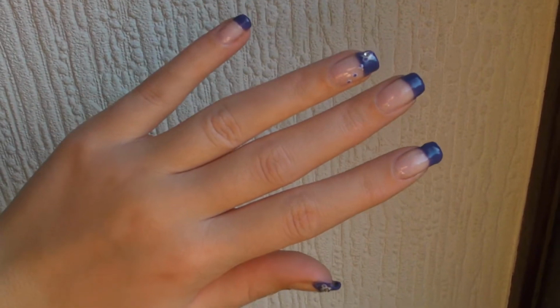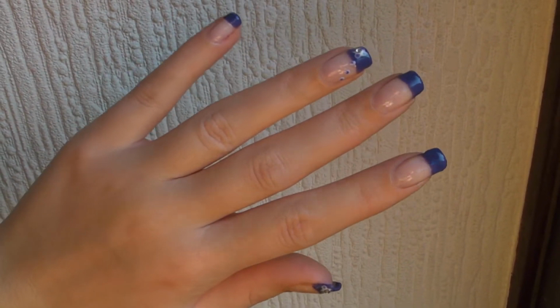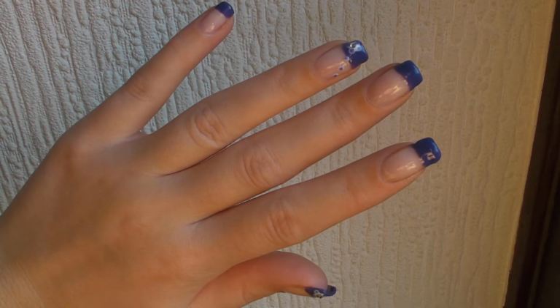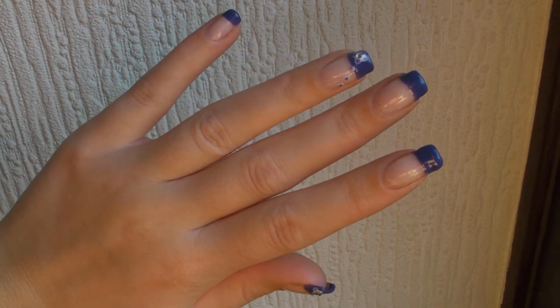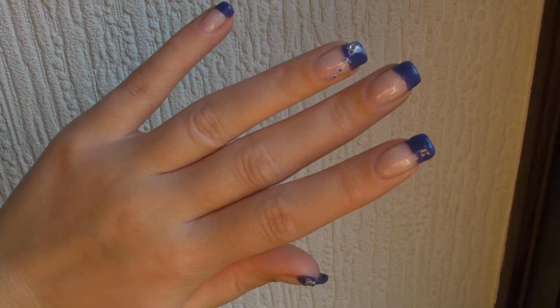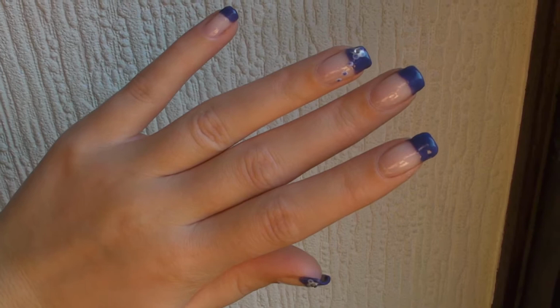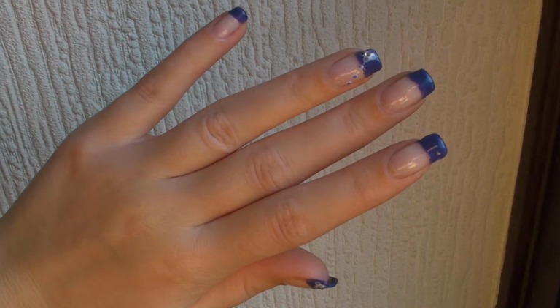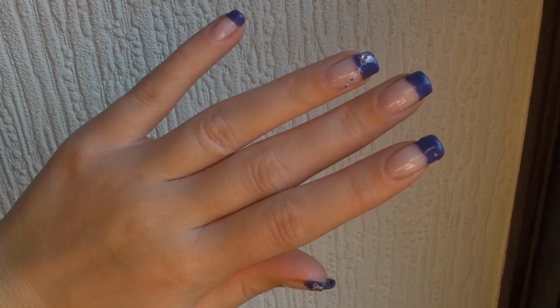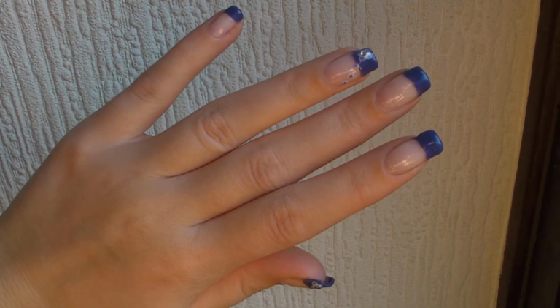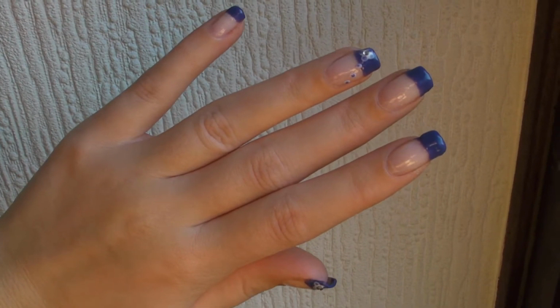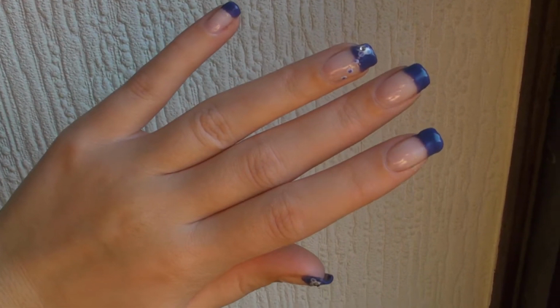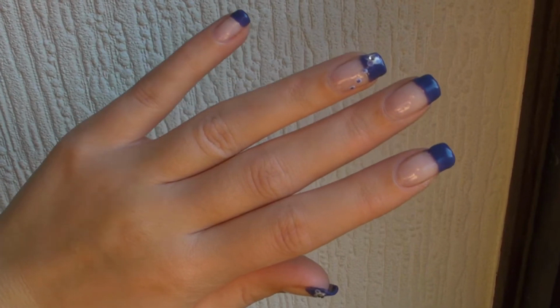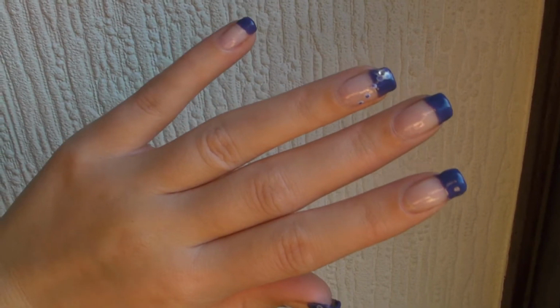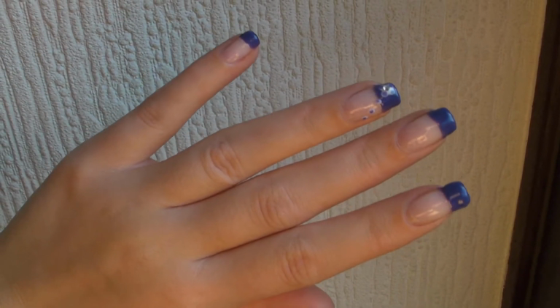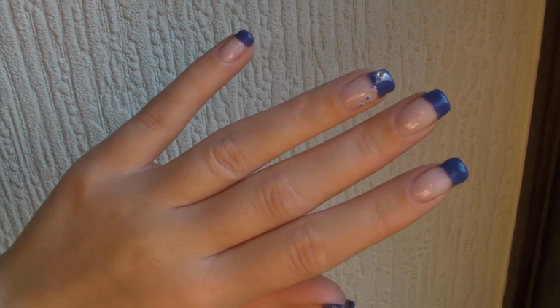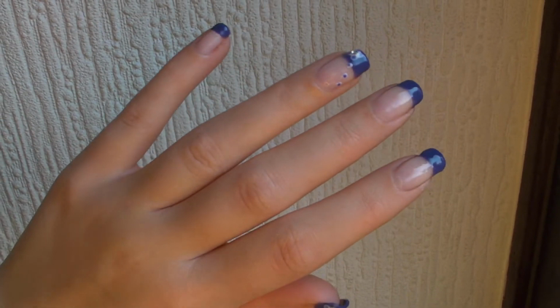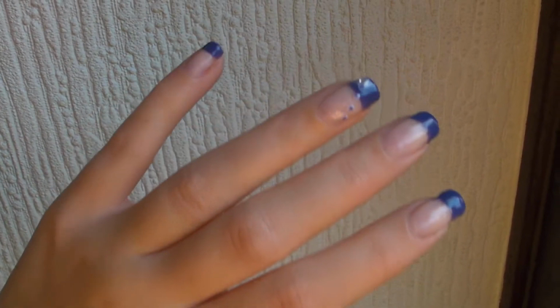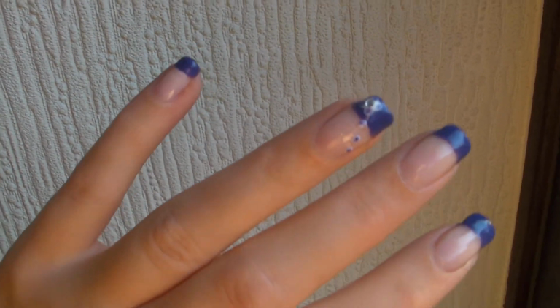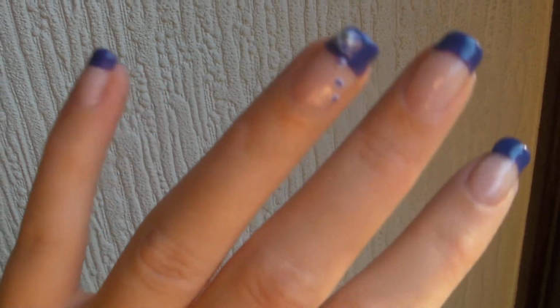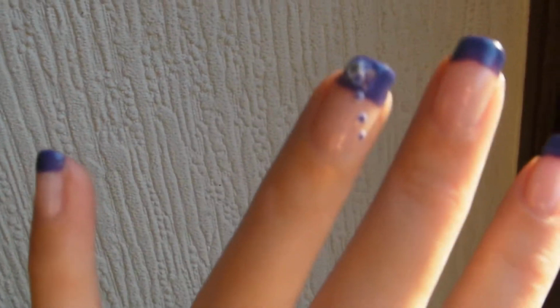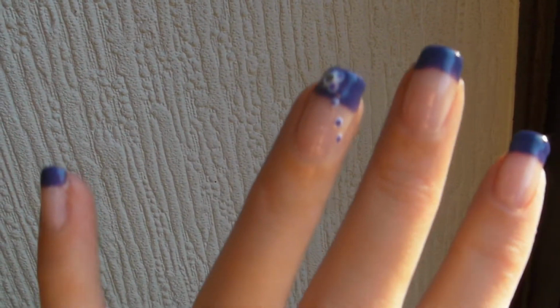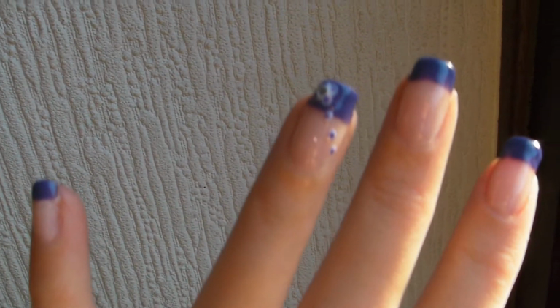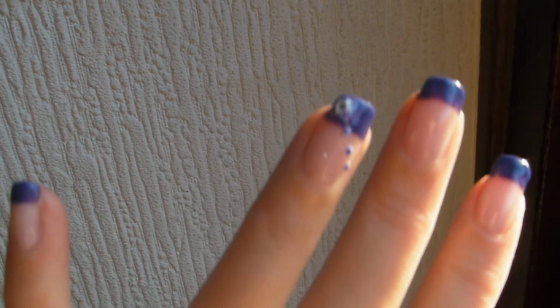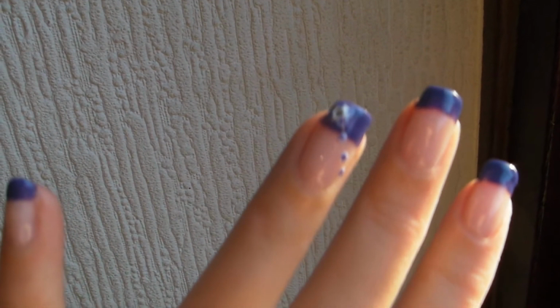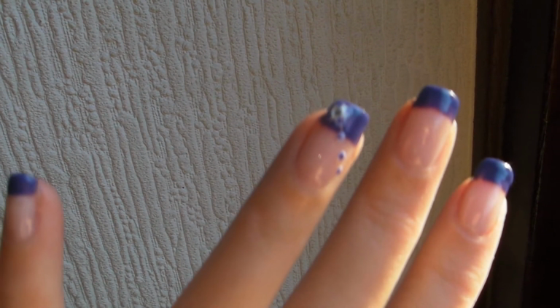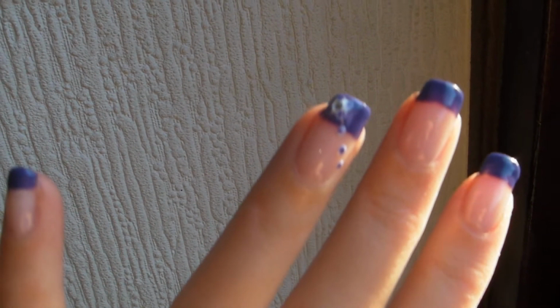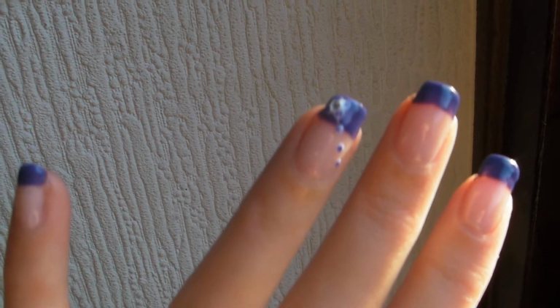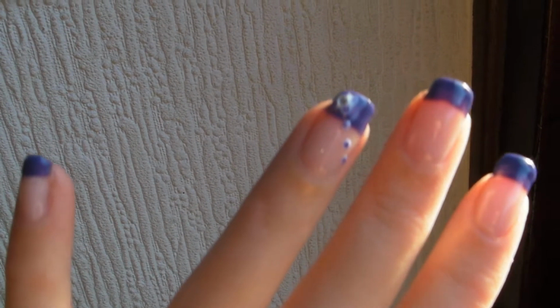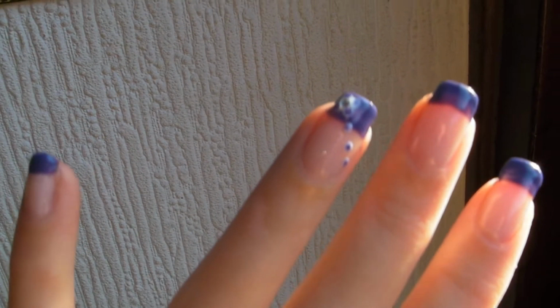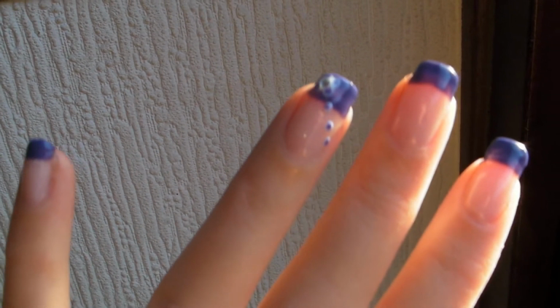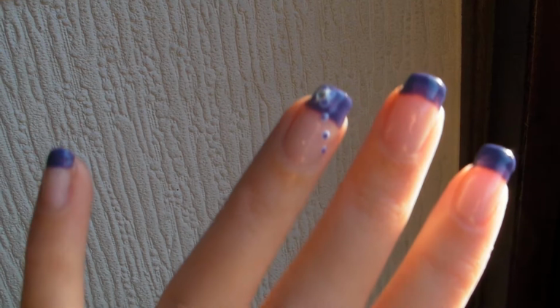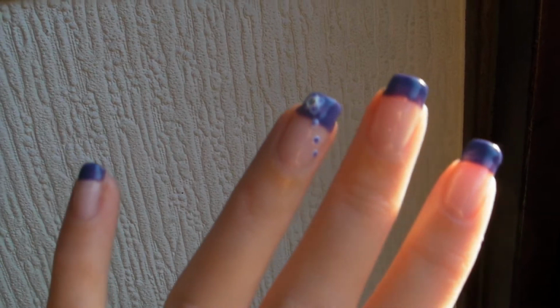I've used 118 High Tea Tulip for the purple, and then I've used white with a dotting tool to create the little spots. And then I've done a flower with a little crystal inside.